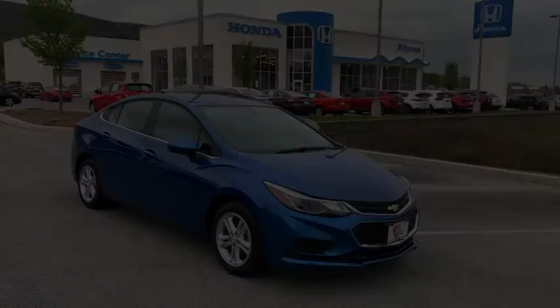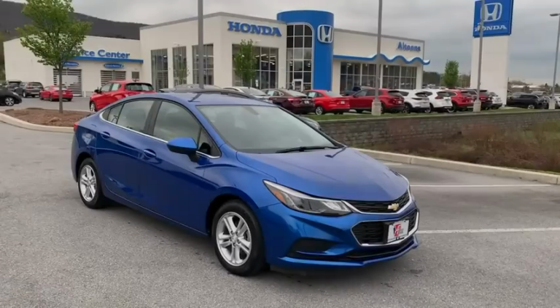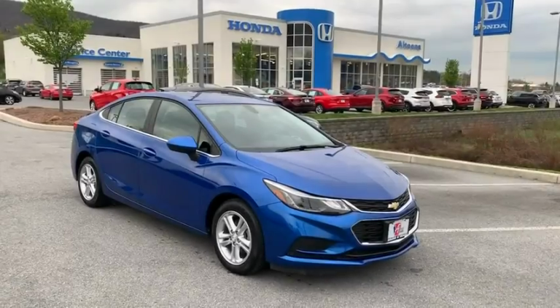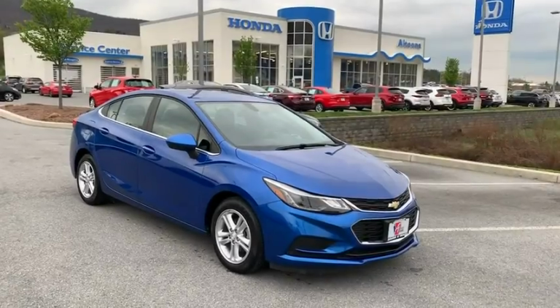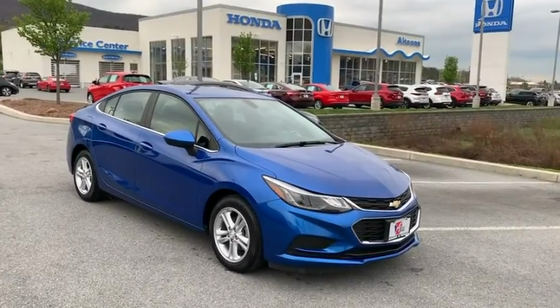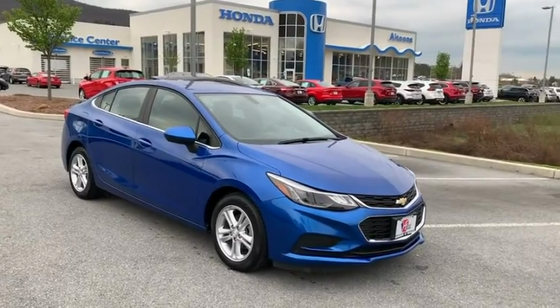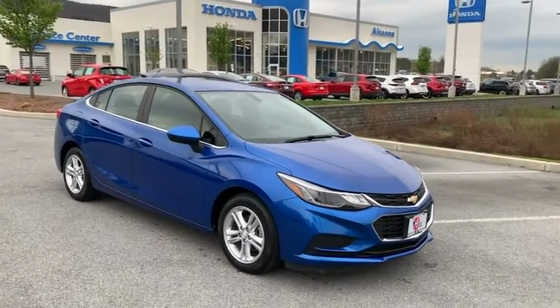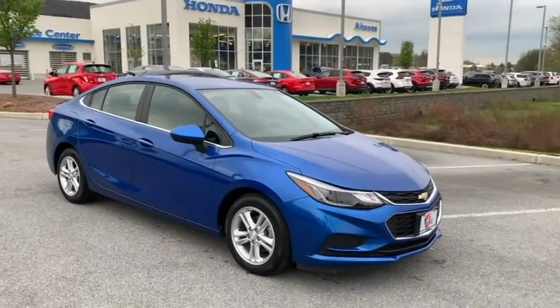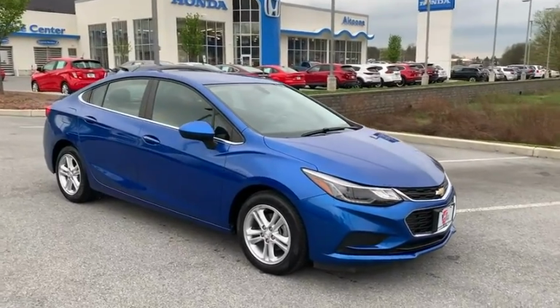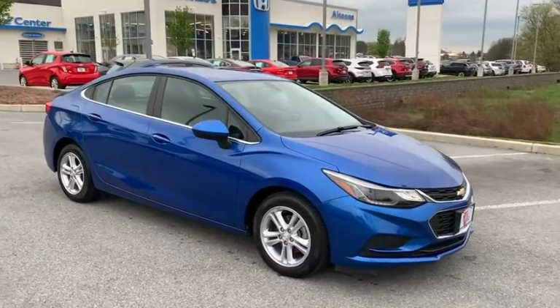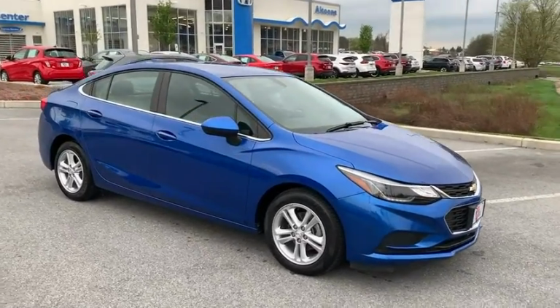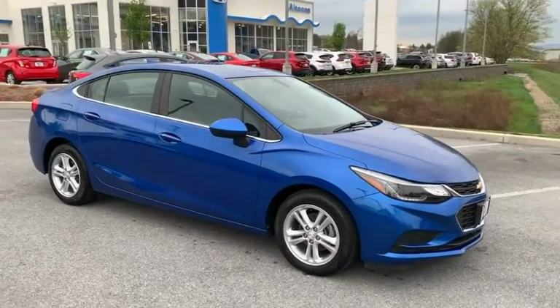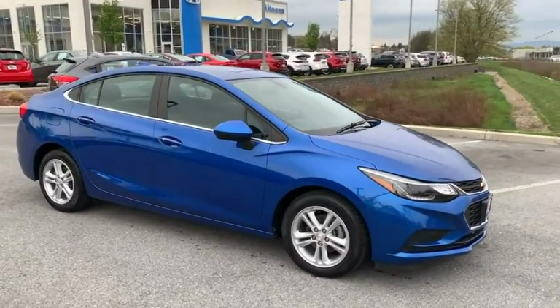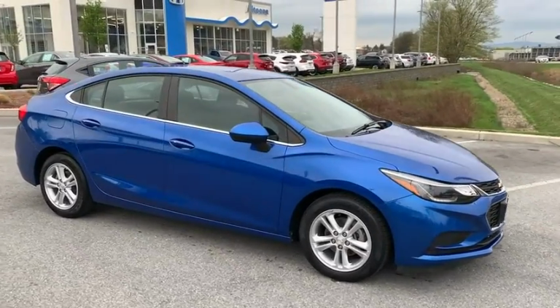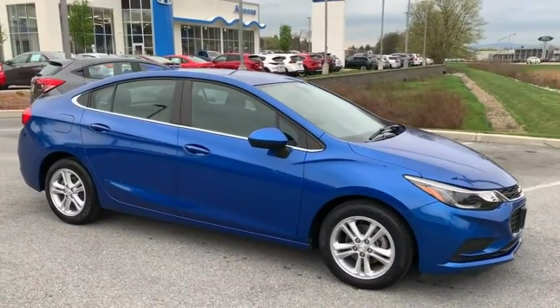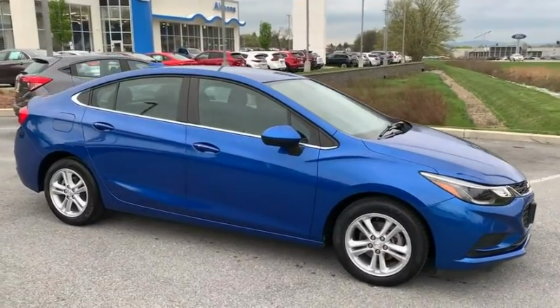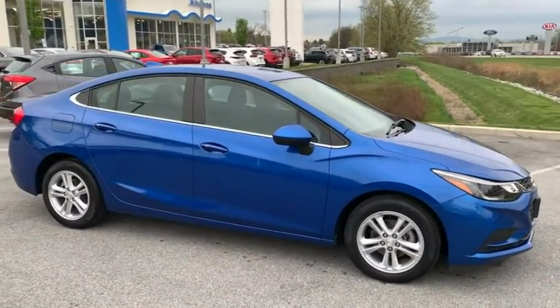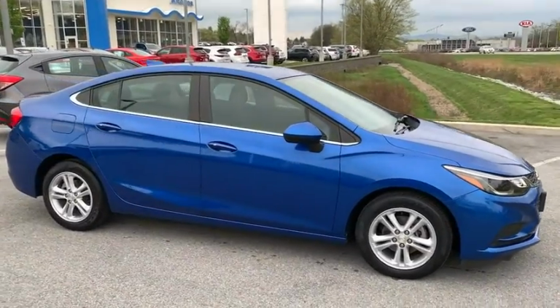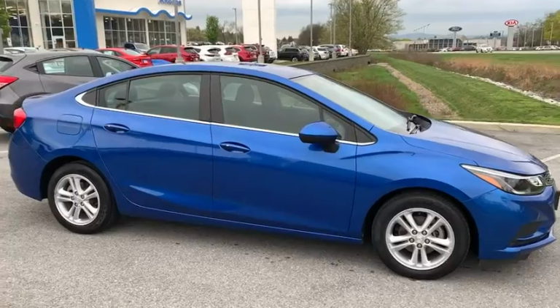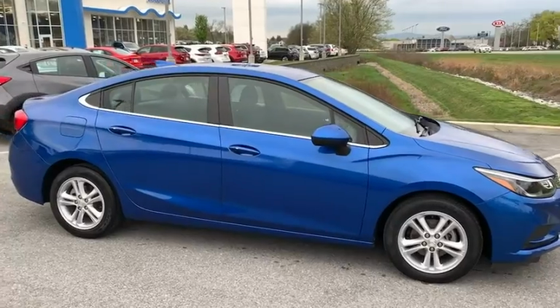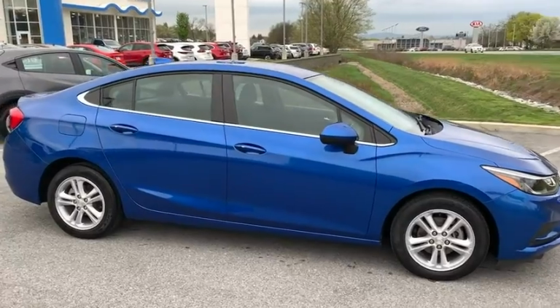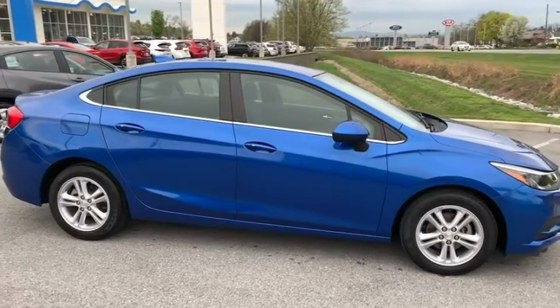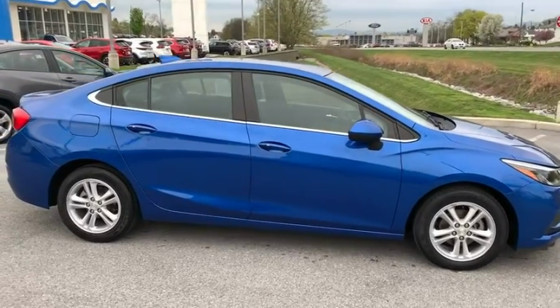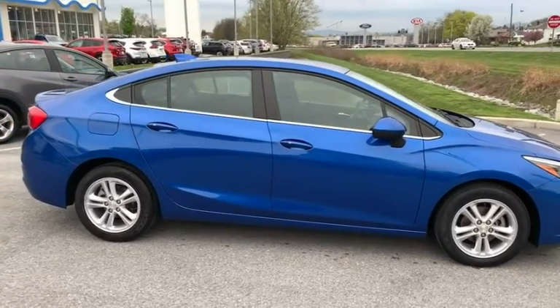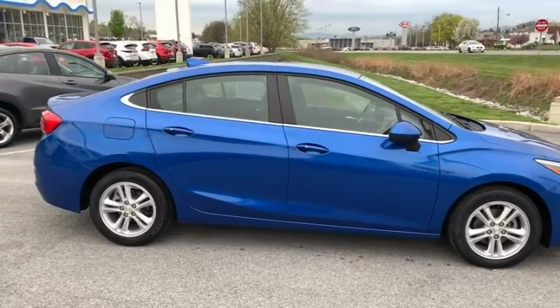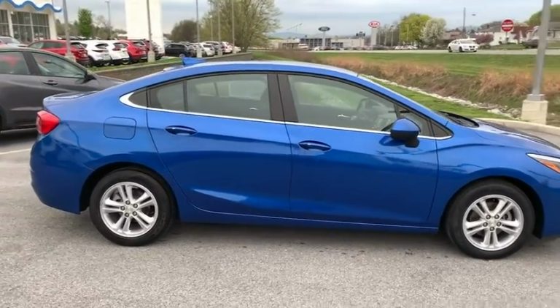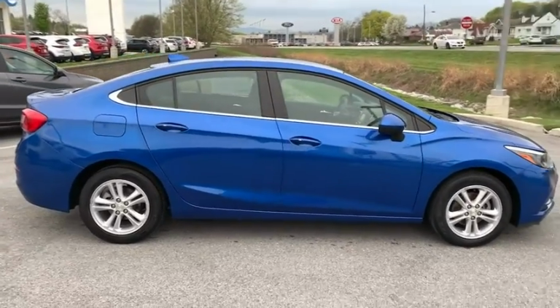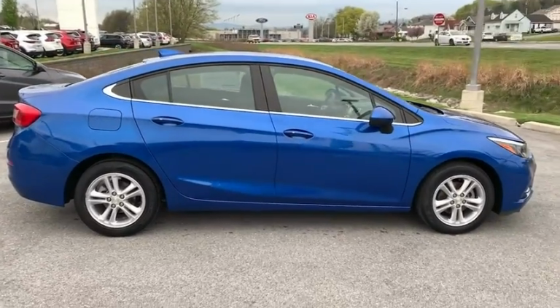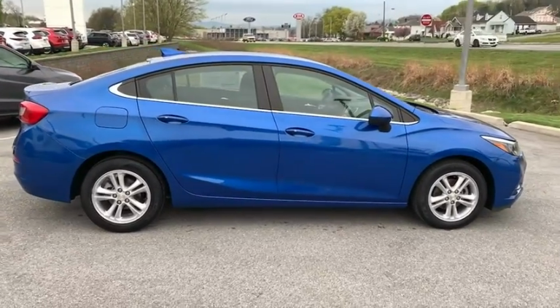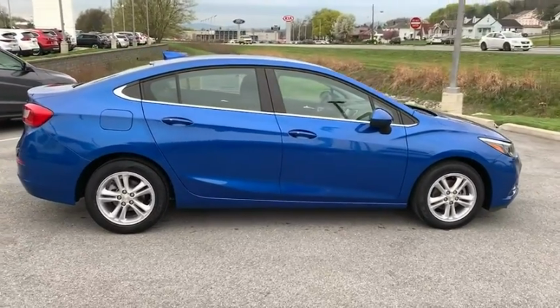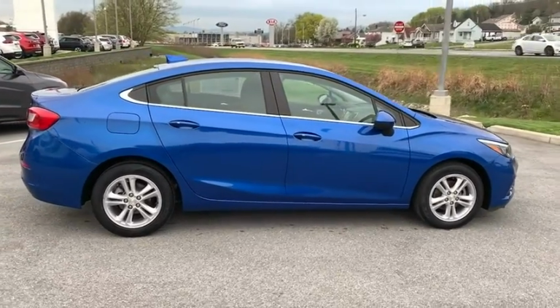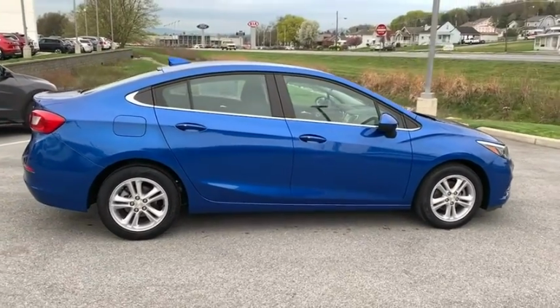You are going to love the 2018 Chevrolet Cruze. The Cruze Blueprint calls for more than you'd expect. This vehicle has less than 30,000 miles.